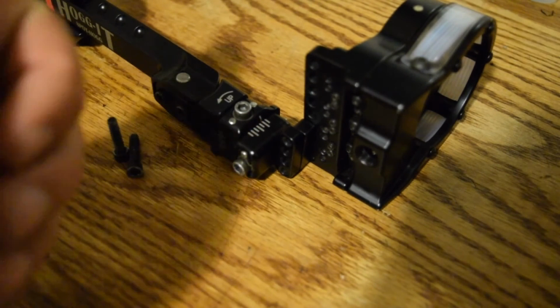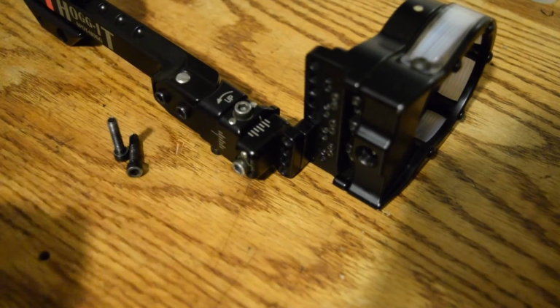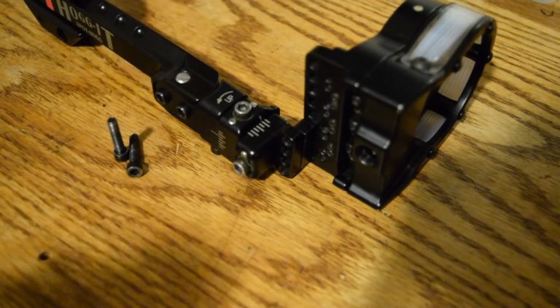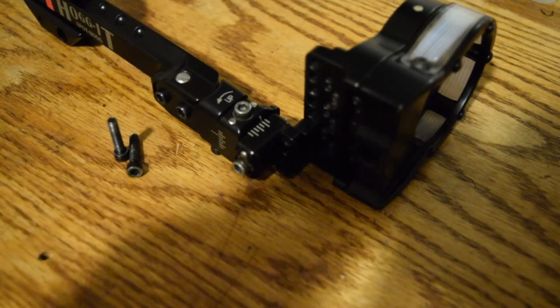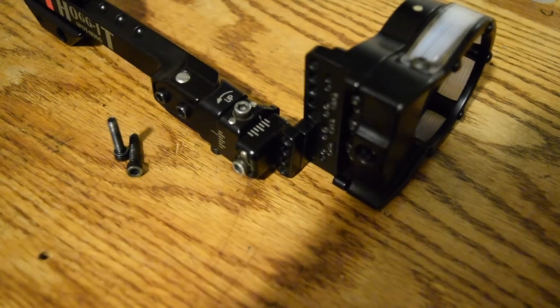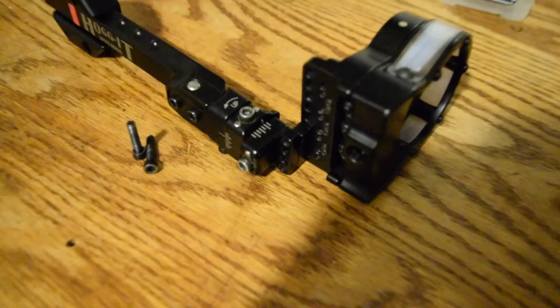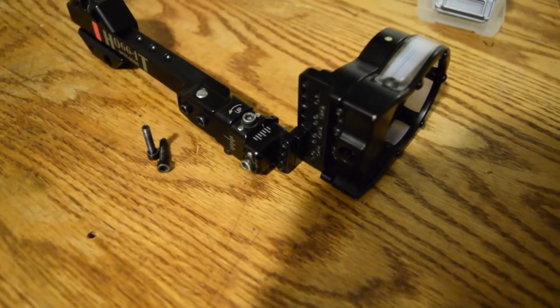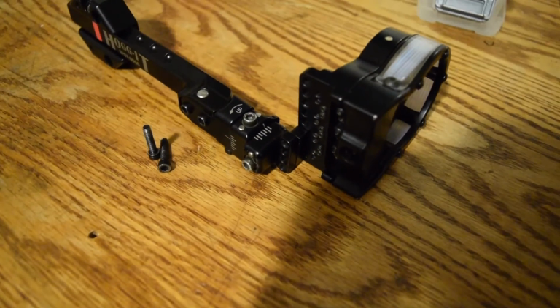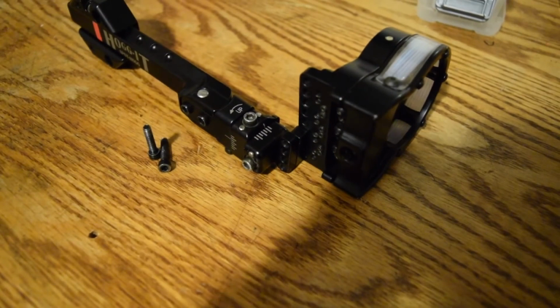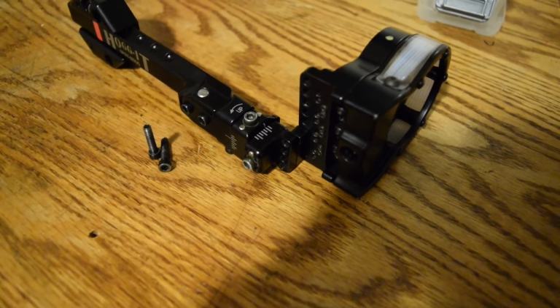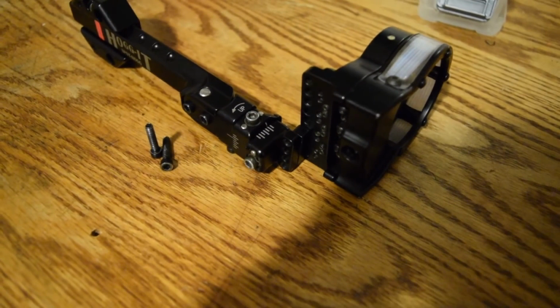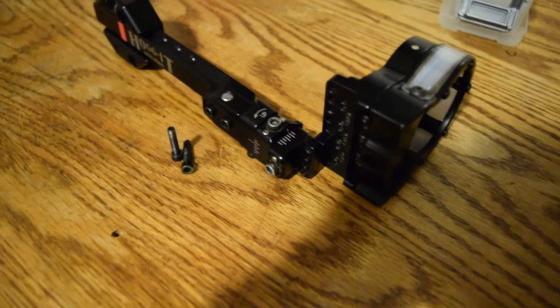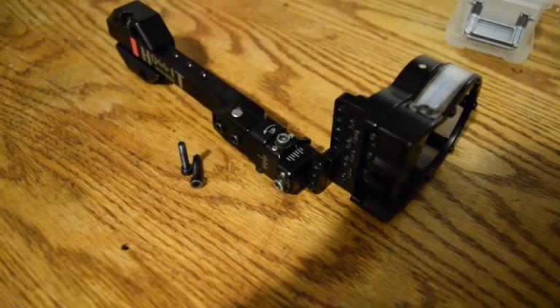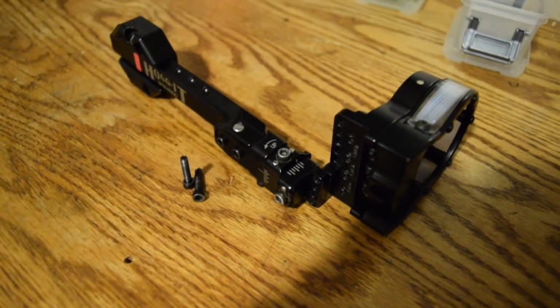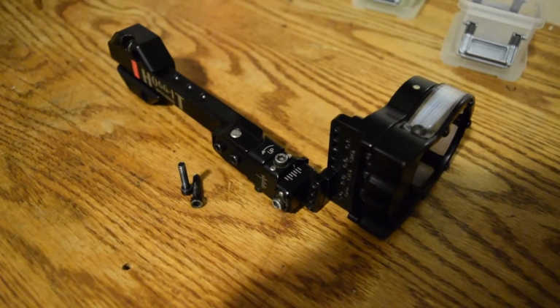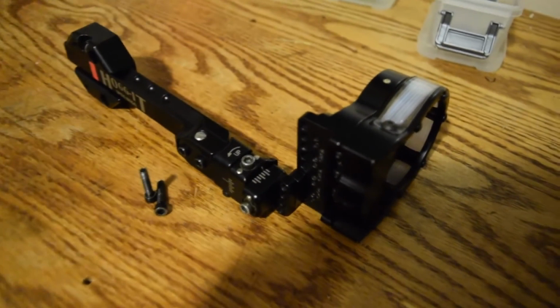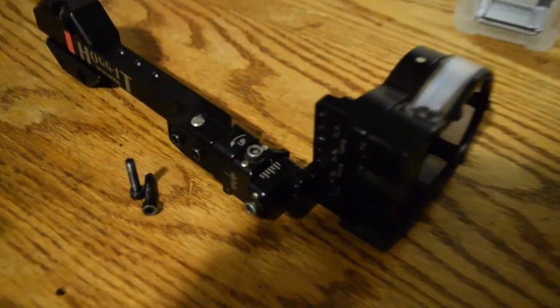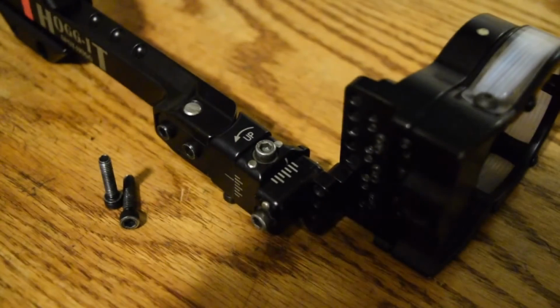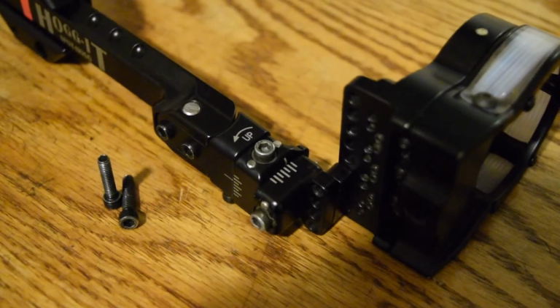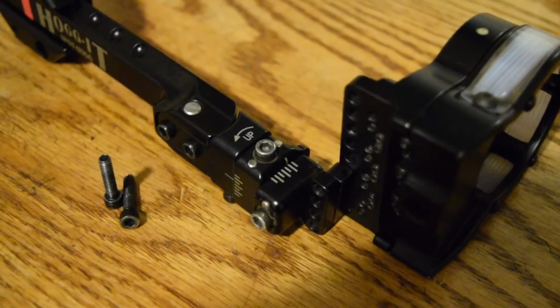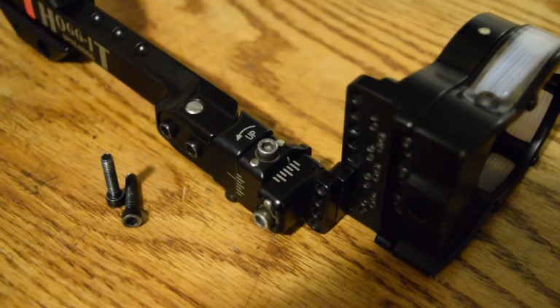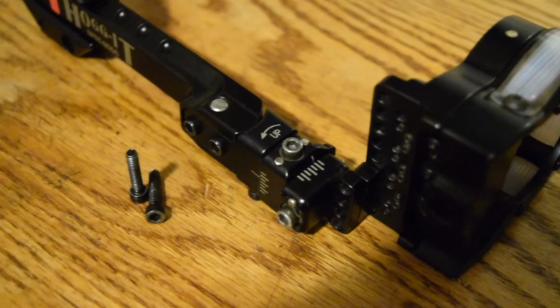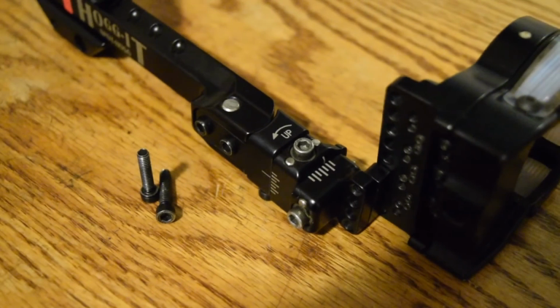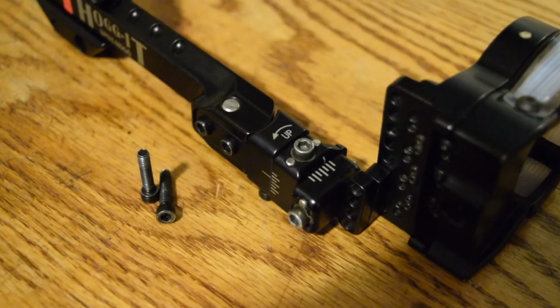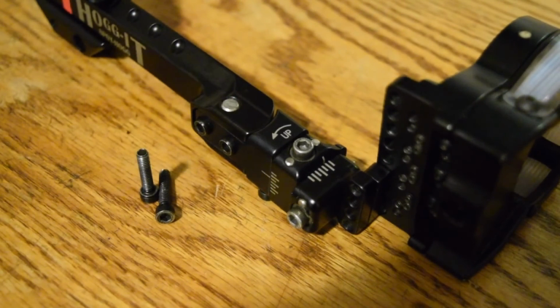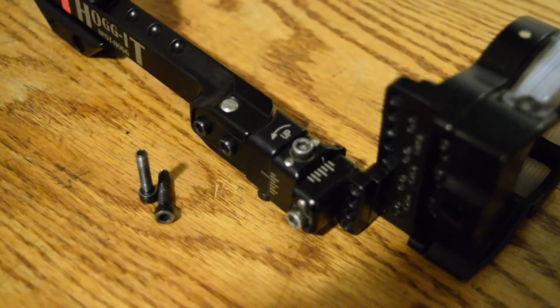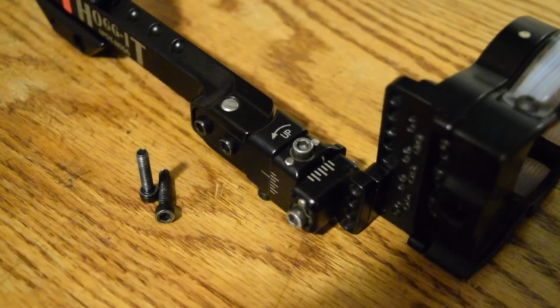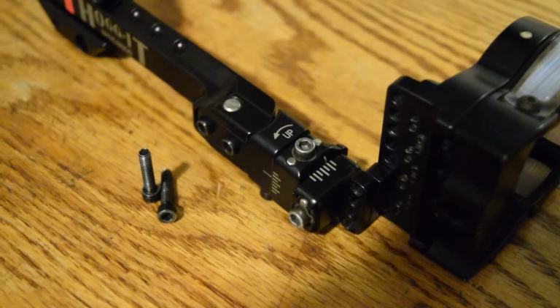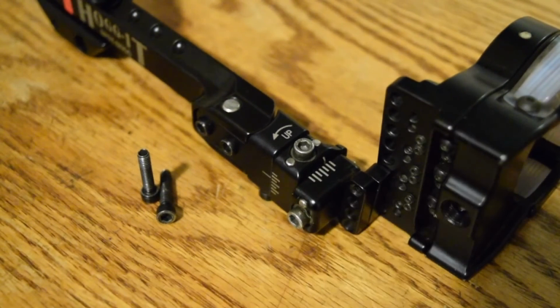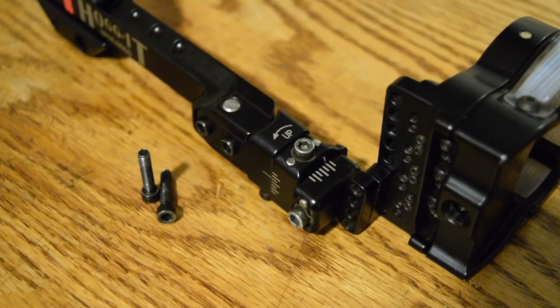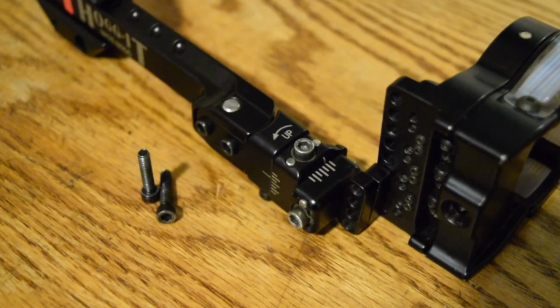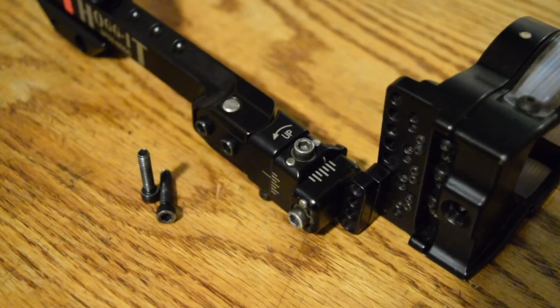These are great sights. I absolutely love mine — my groups got tighter when I switched to them, and I hope you guys can enjoy your SpotHog as much as I do mine. Thanks for watching guys, I'll see you on the next one.